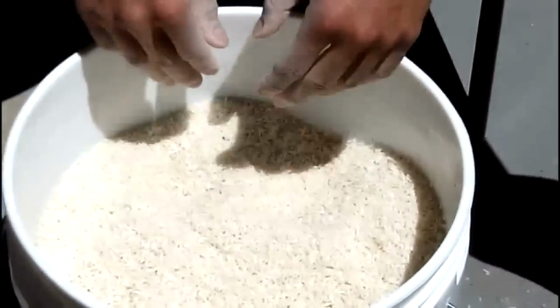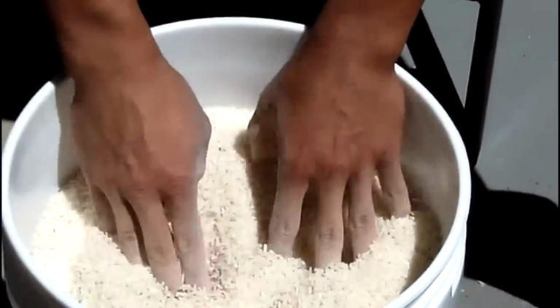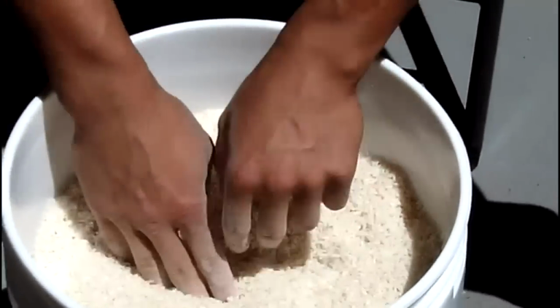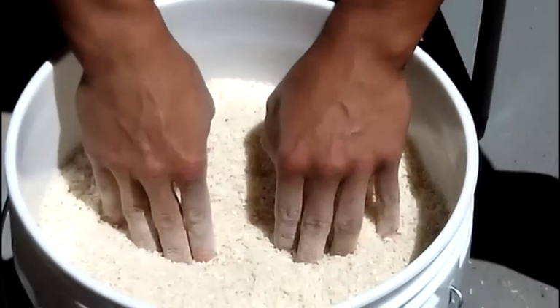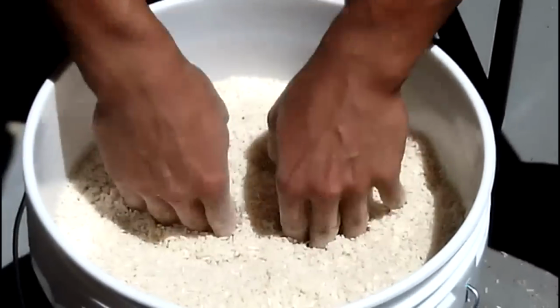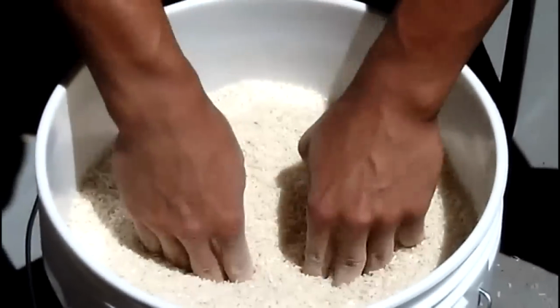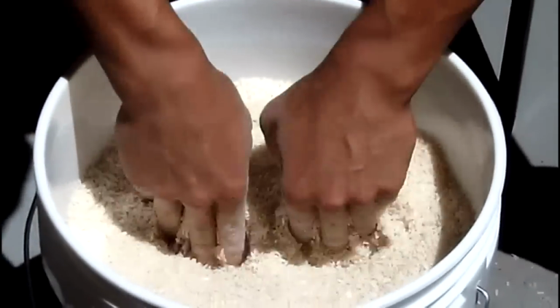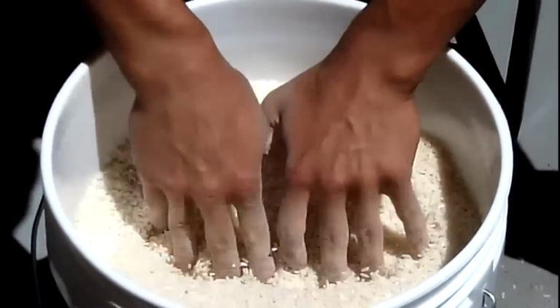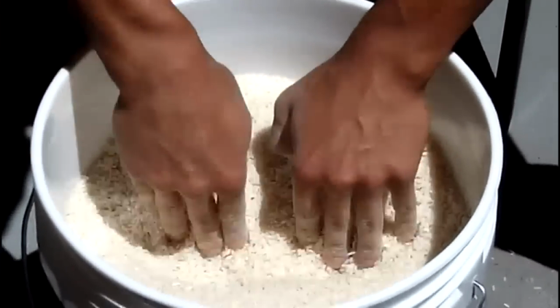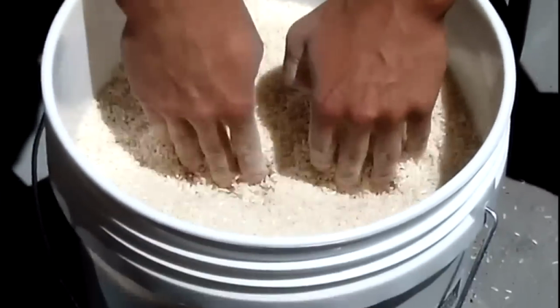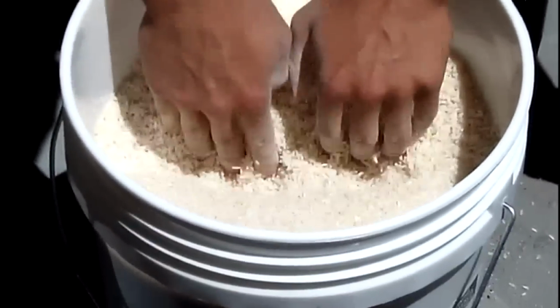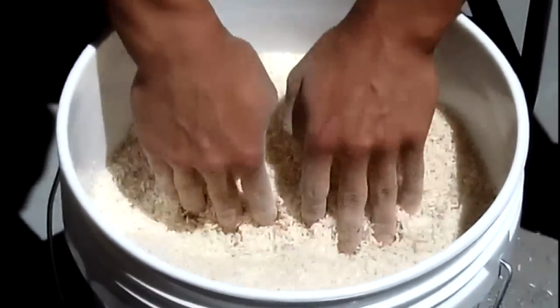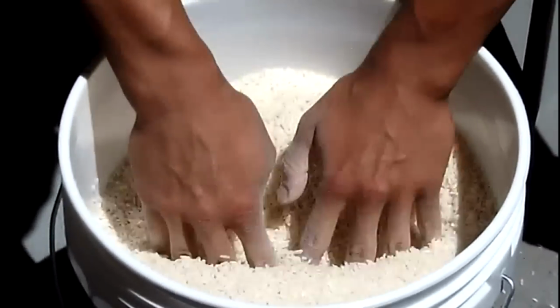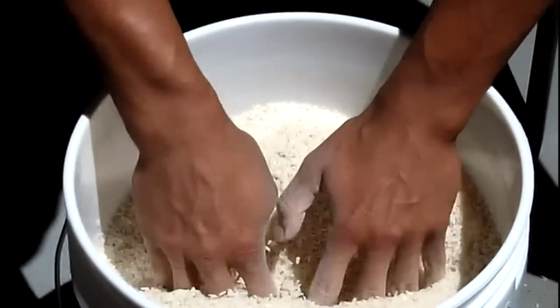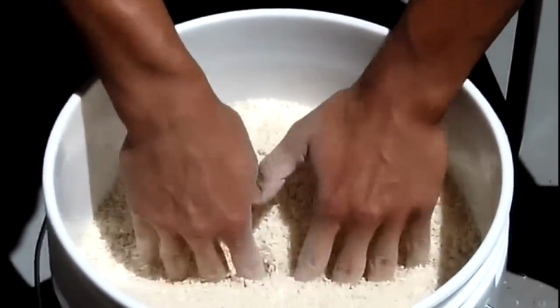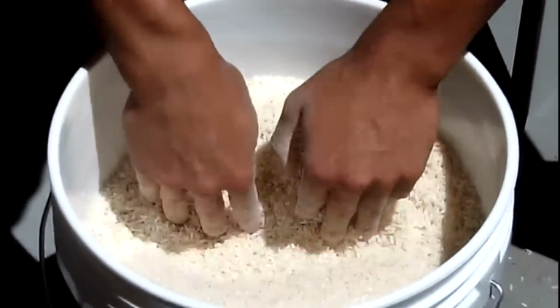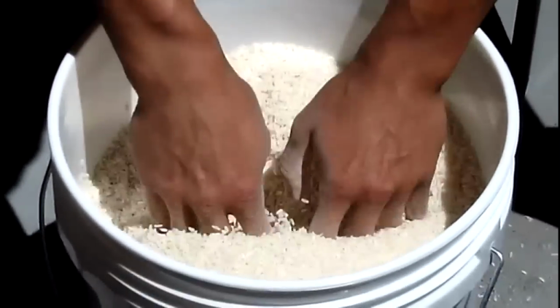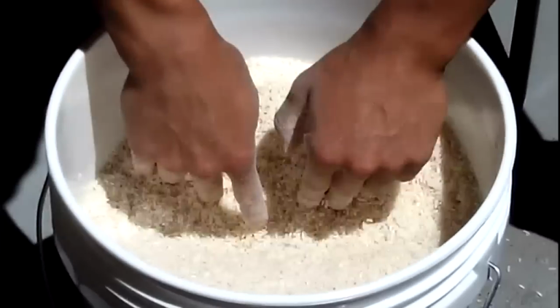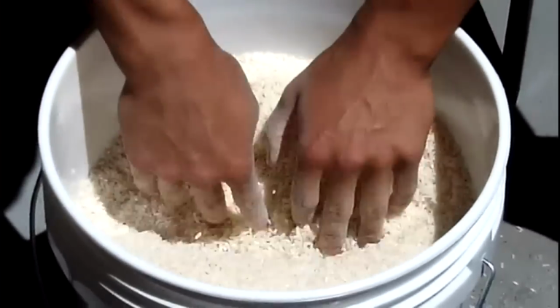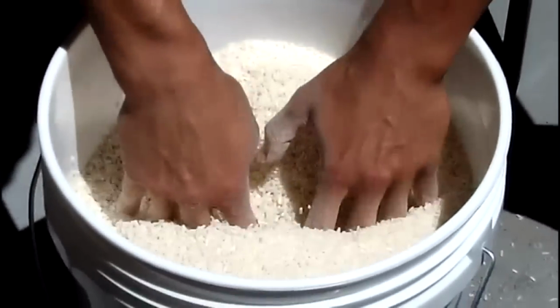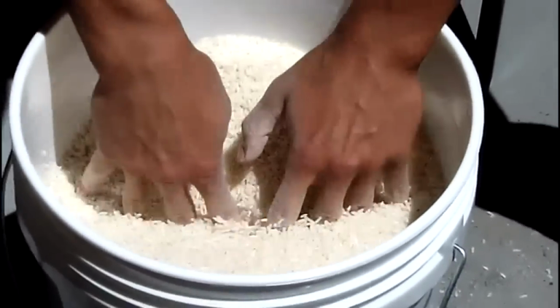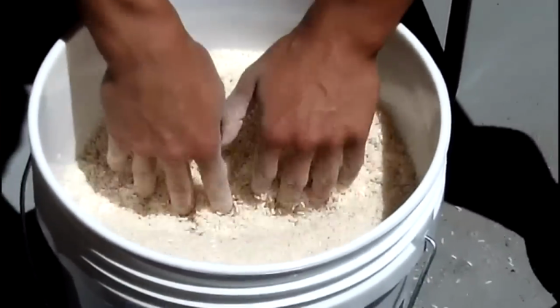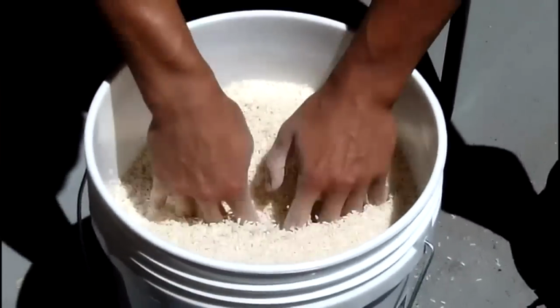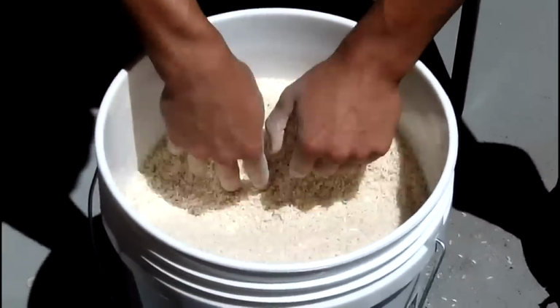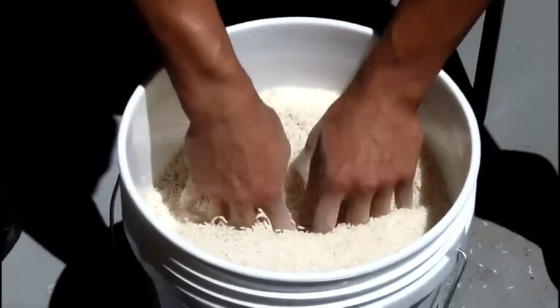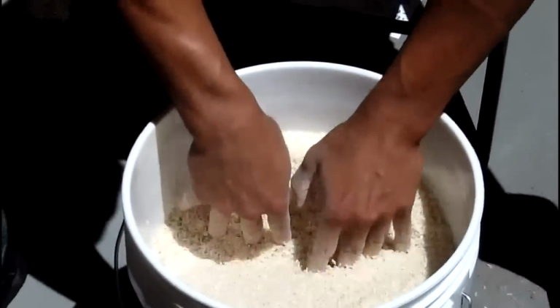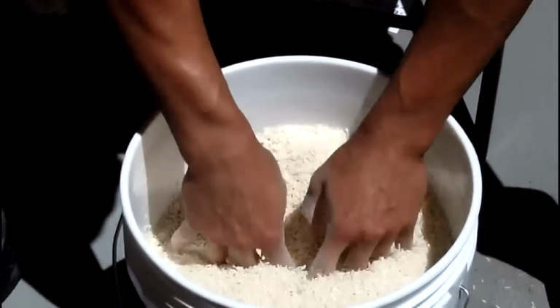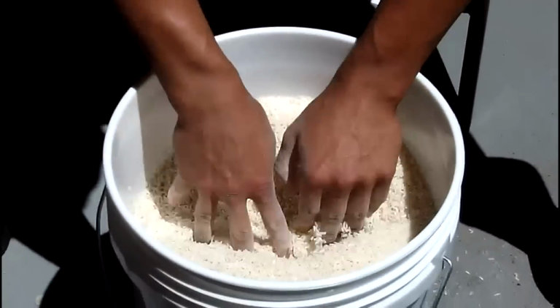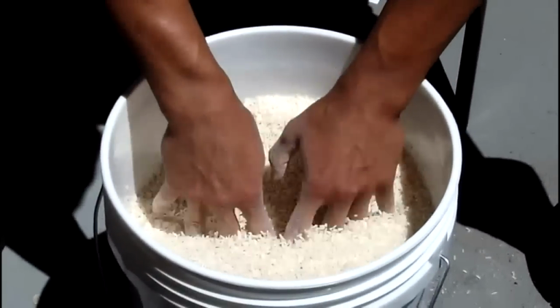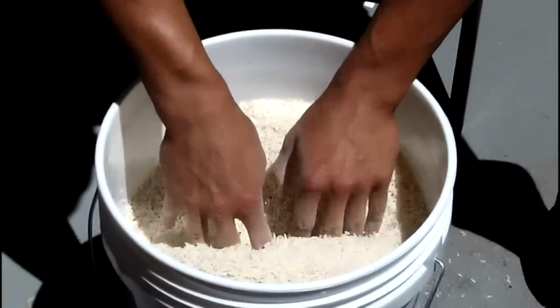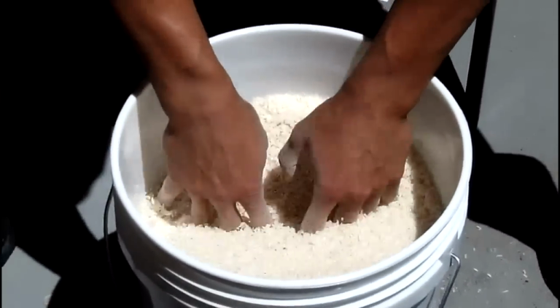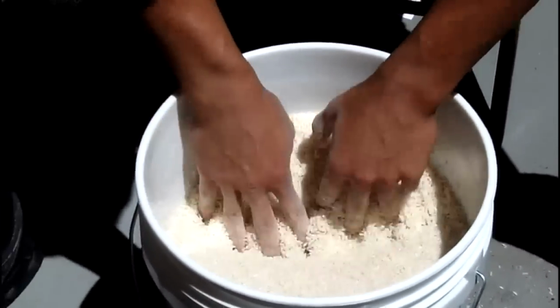Next one. We've got 25 clicks — about this deep. 25 clicks.